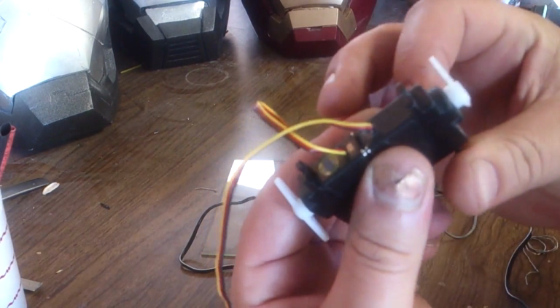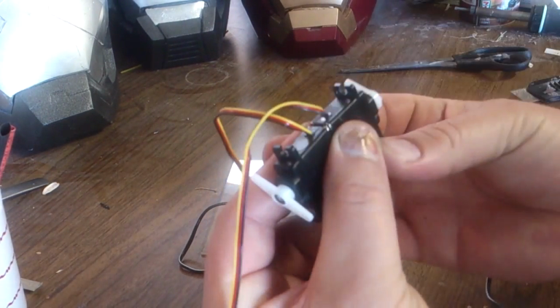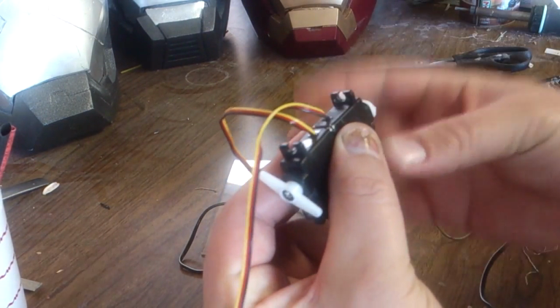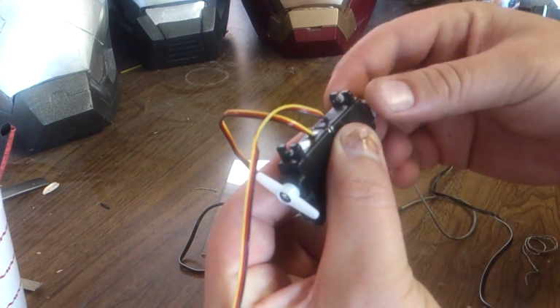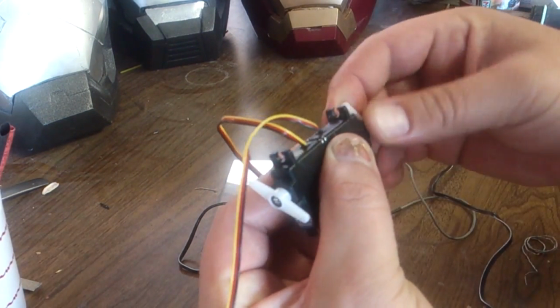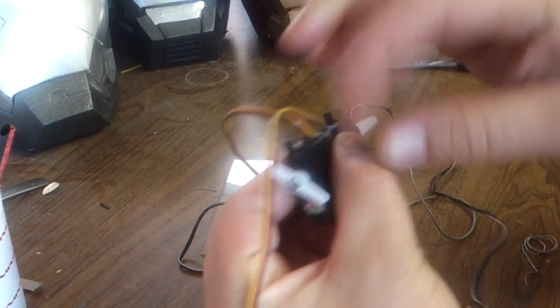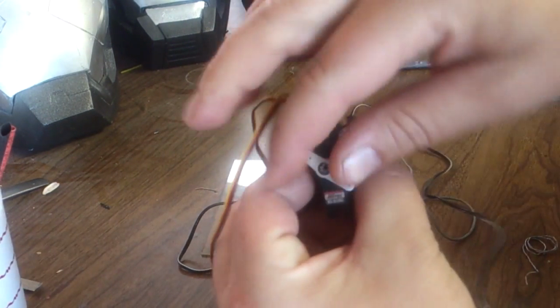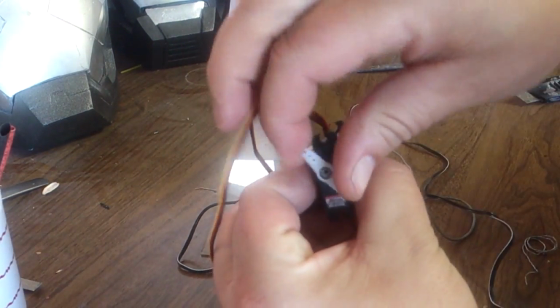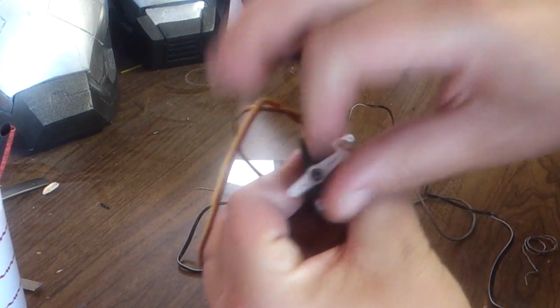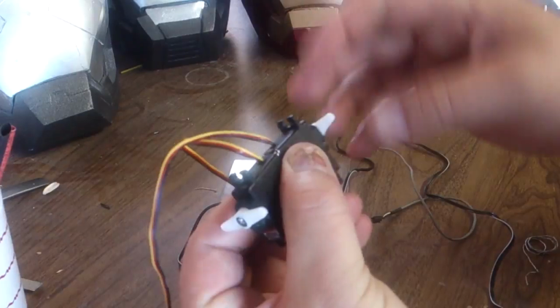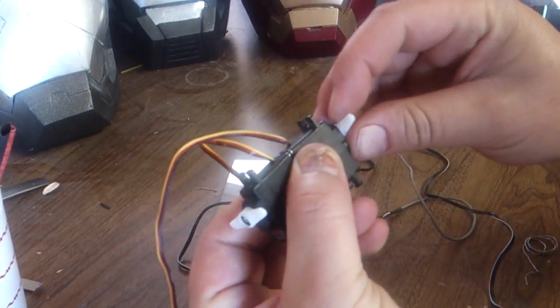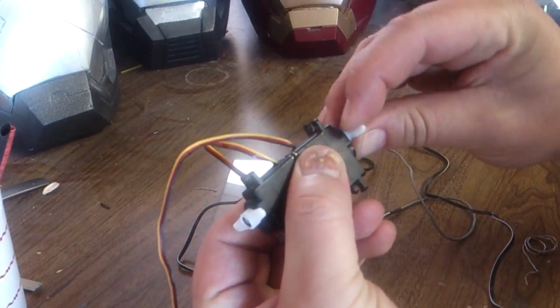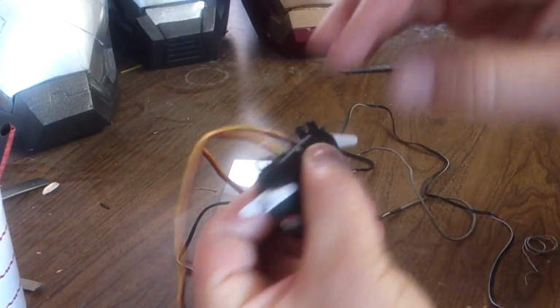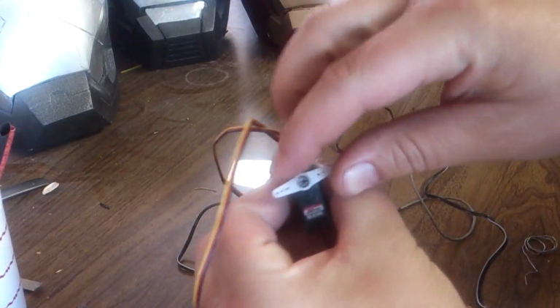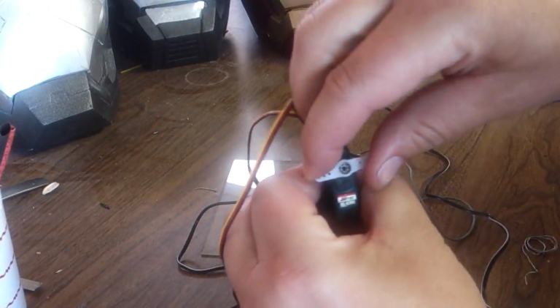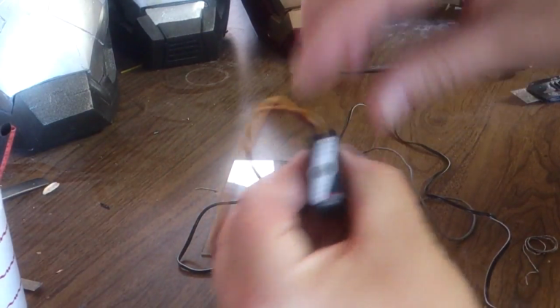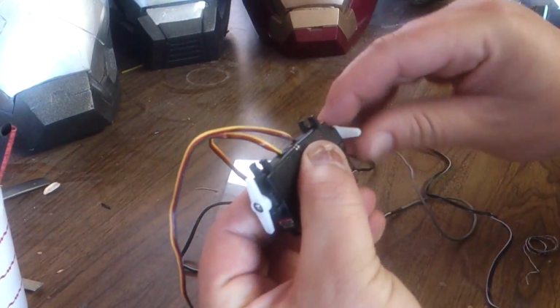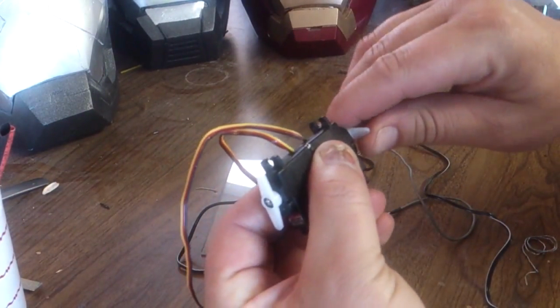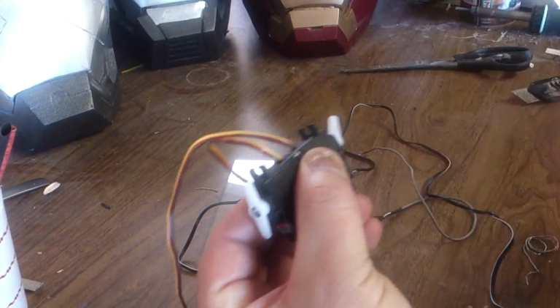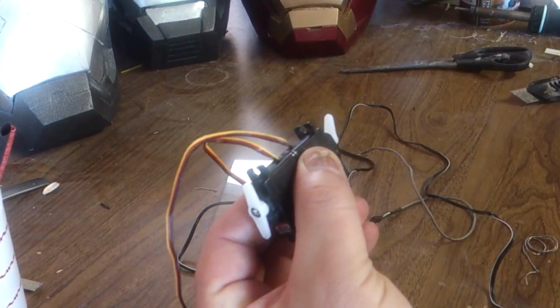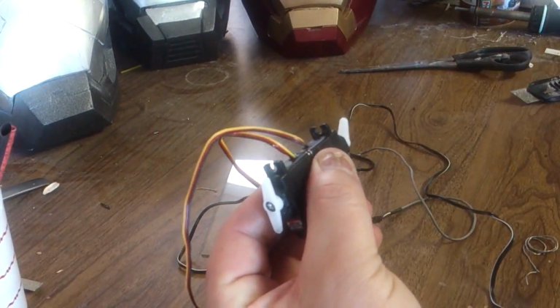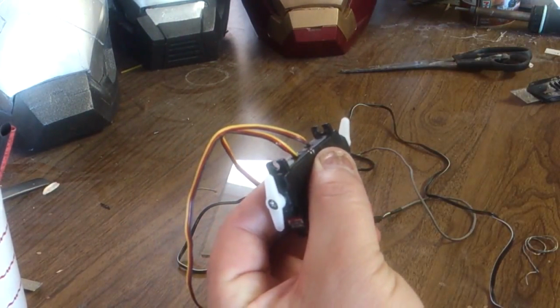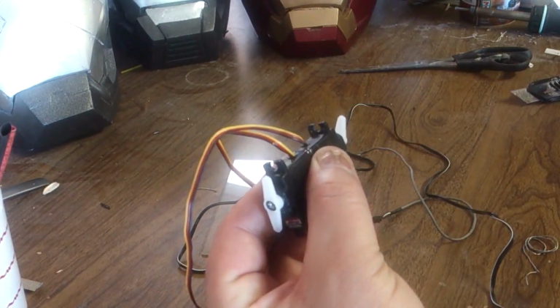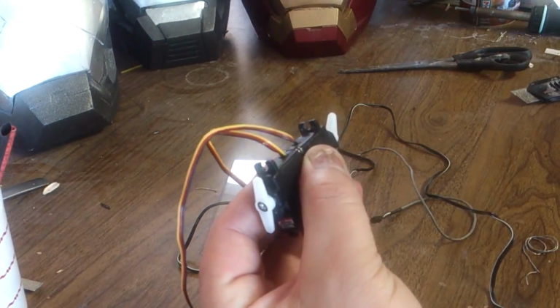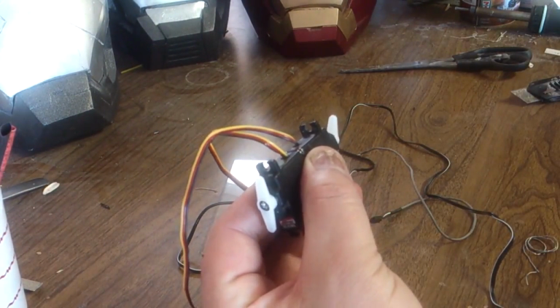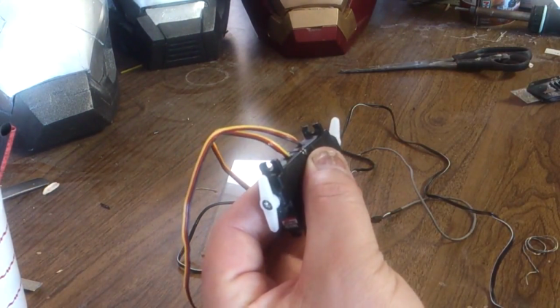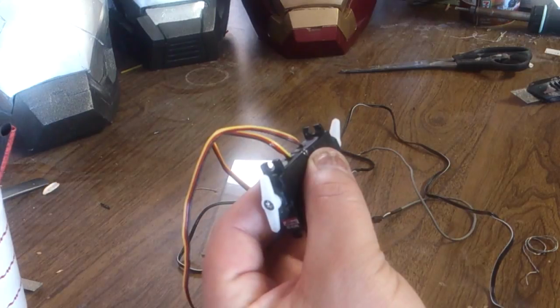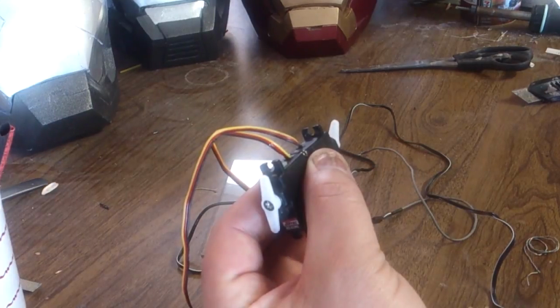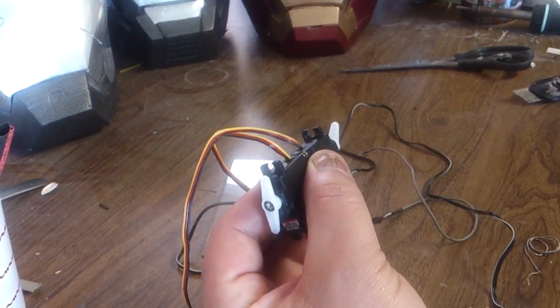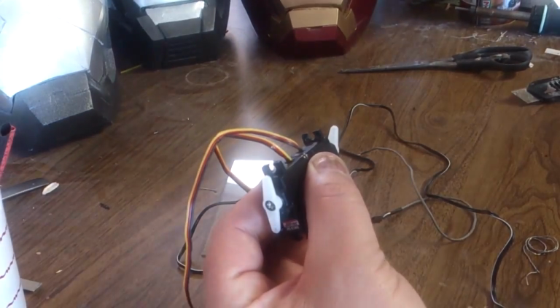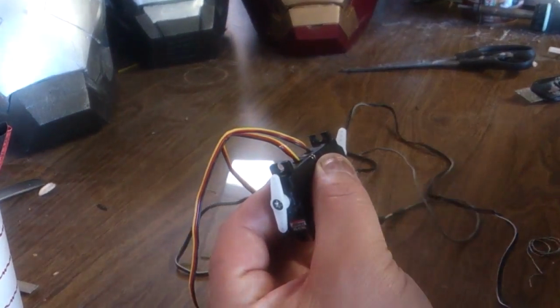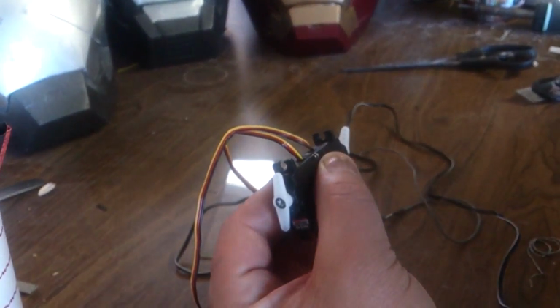In the next video I'll be showing you how to mount the servos to the arms to make the faceplates go up and down. That's it for now — stay tuned for part two guys. Thanks once again for watching. Share, like, and as always, do your thing. Thanks.